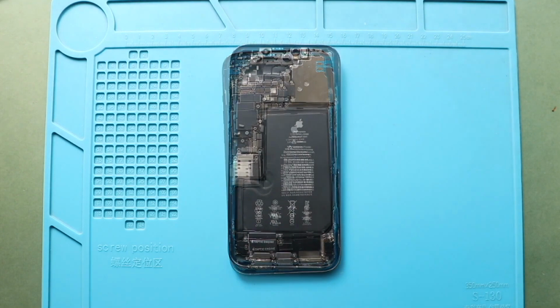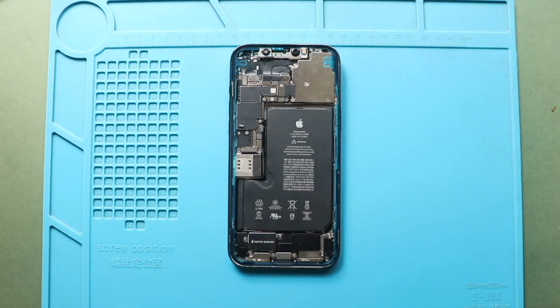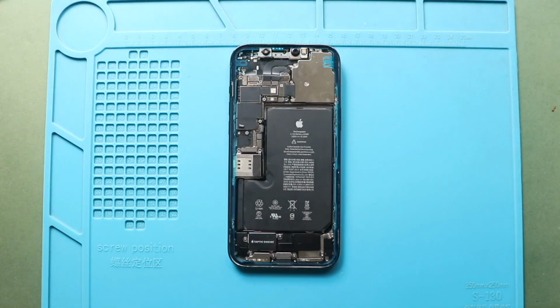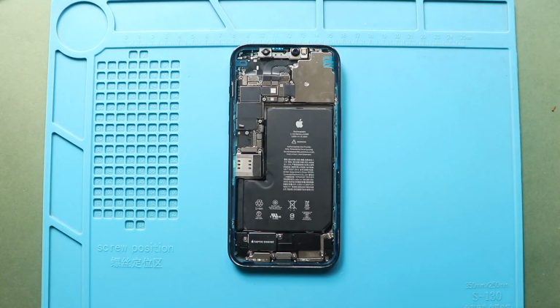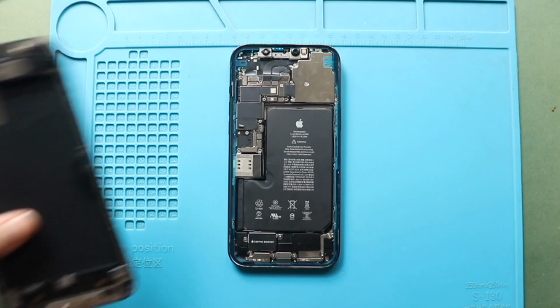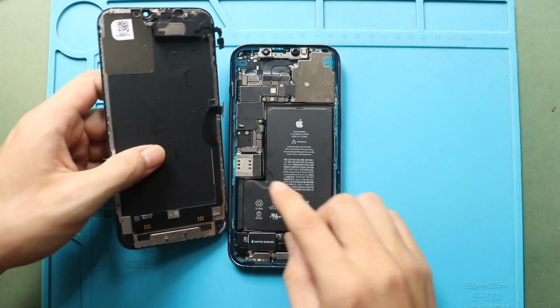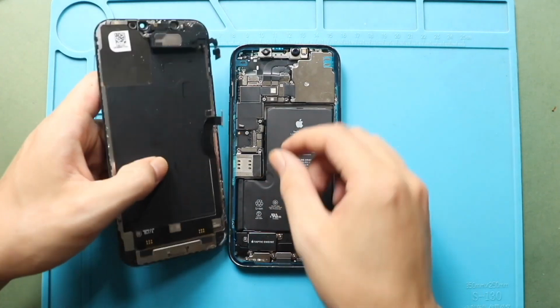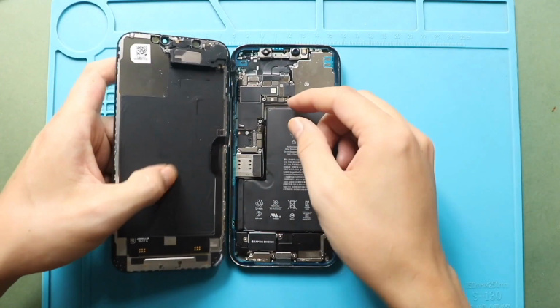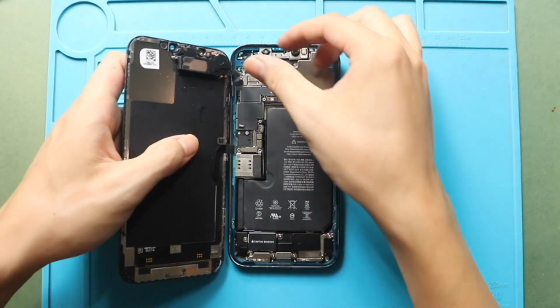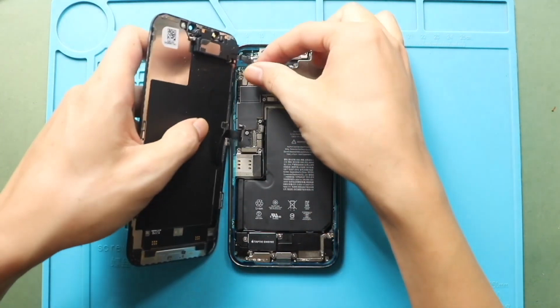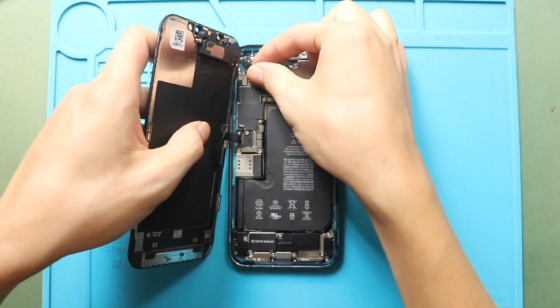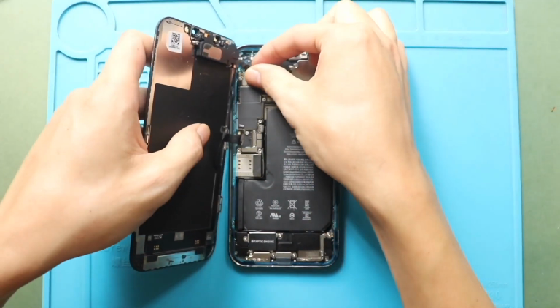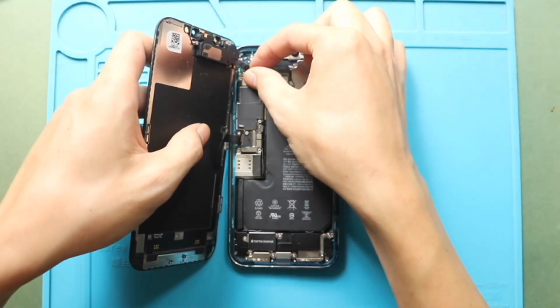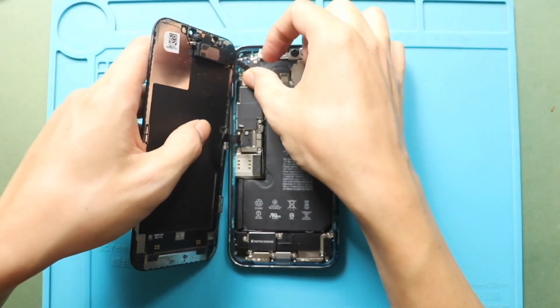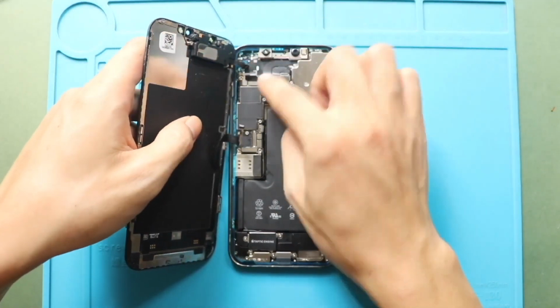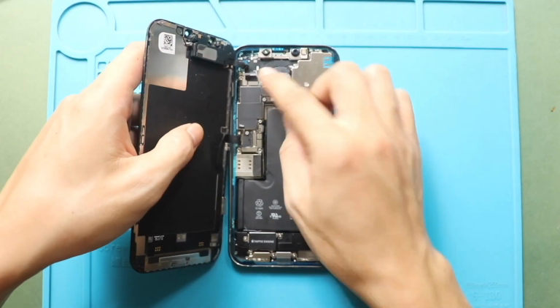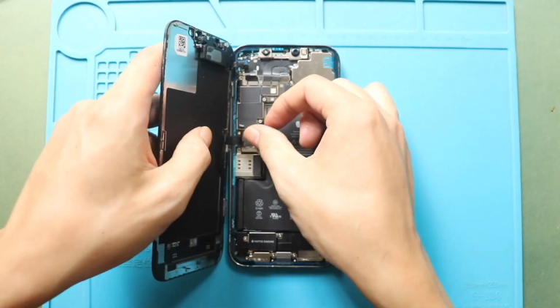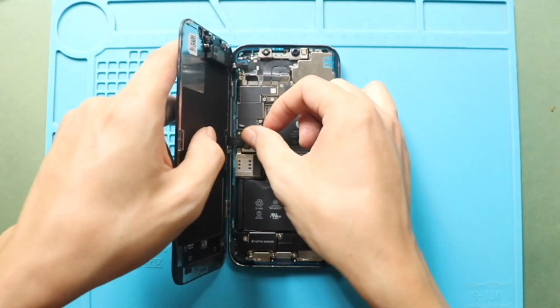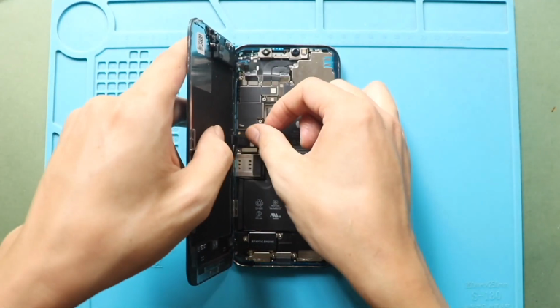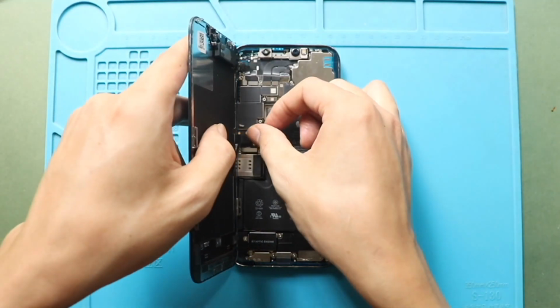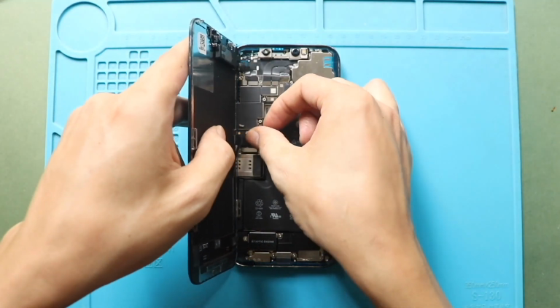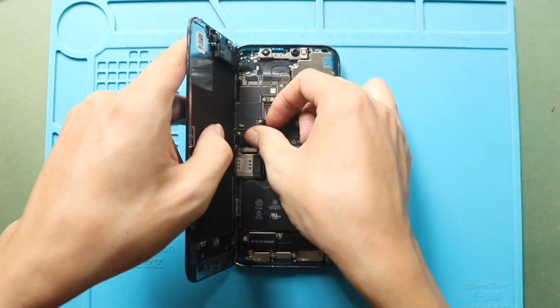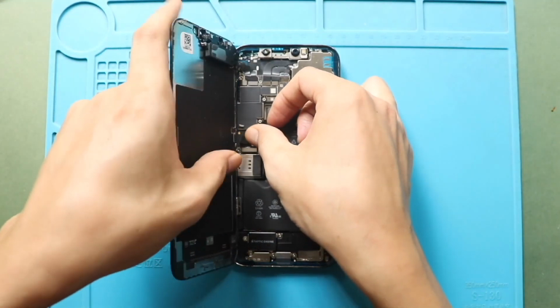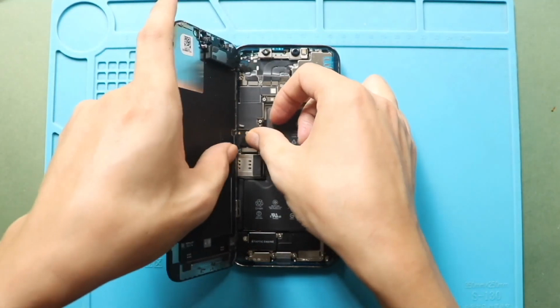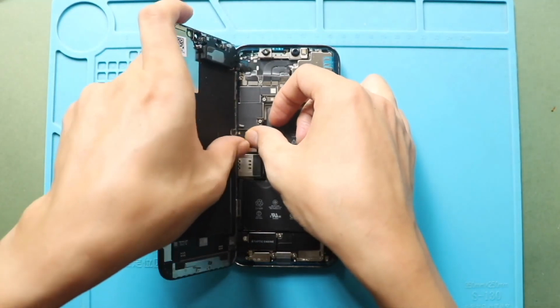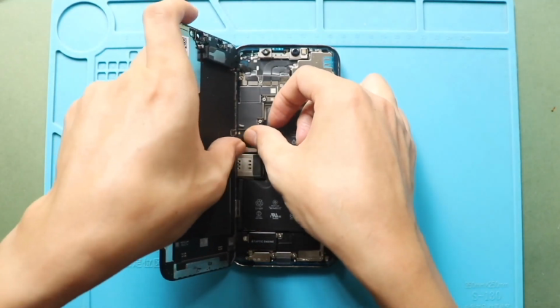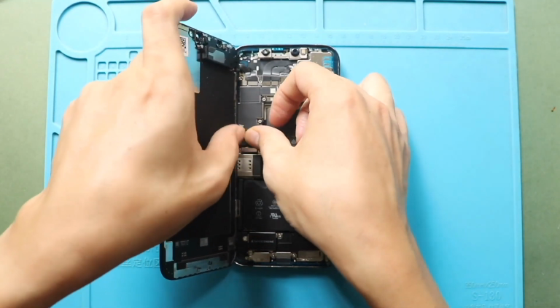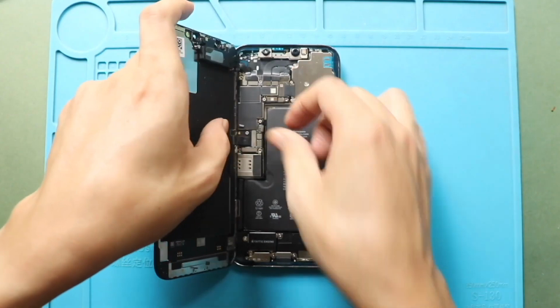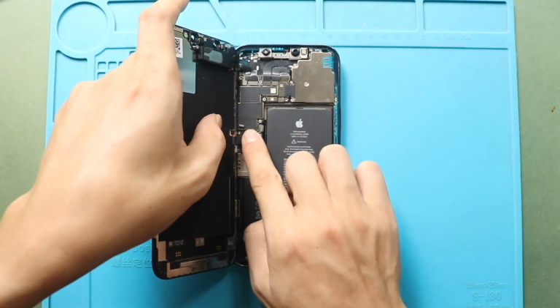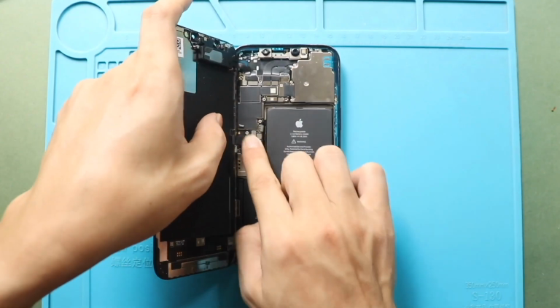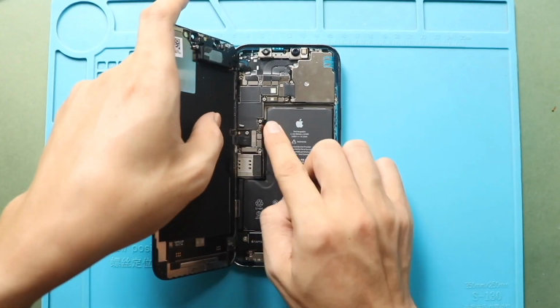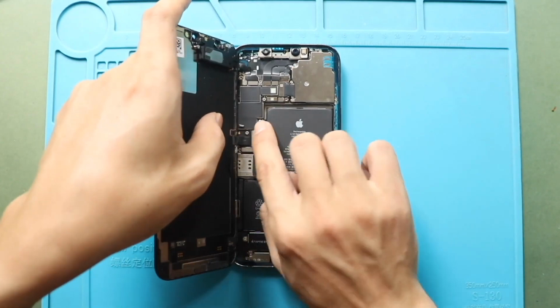Next, gently align the front screen assembly with the frame. Start by connecting the earpiece assembly plug, then secure the LCD connector plug. Once they are secured in place, reconnect the battery plug safely to the logic board.